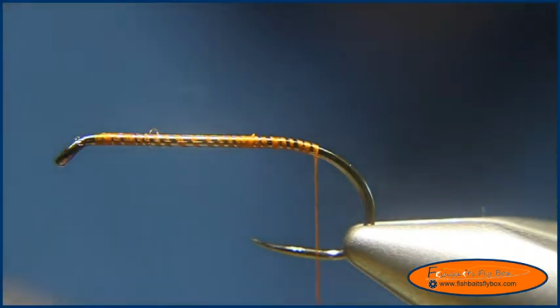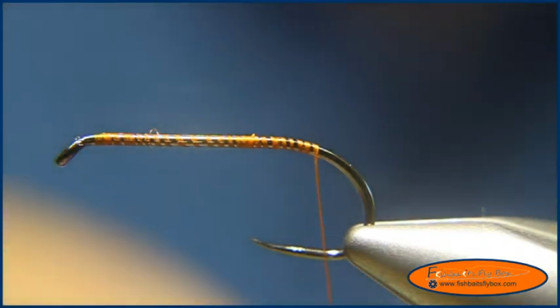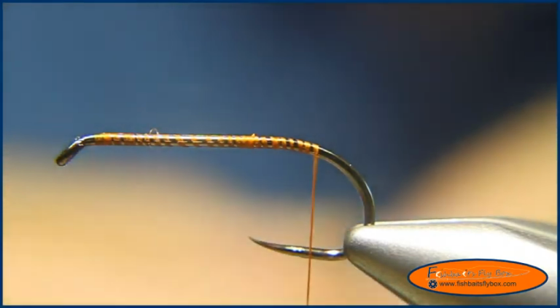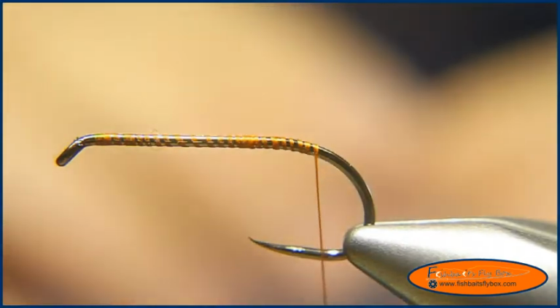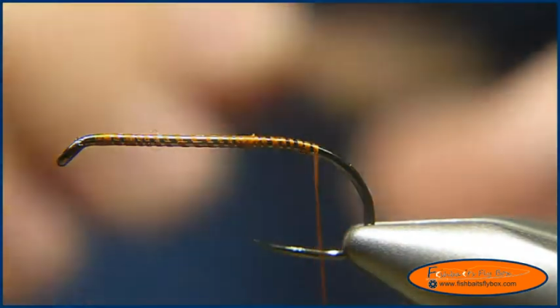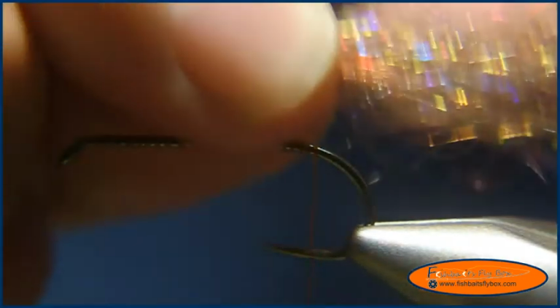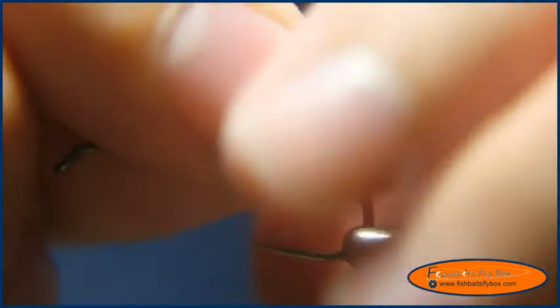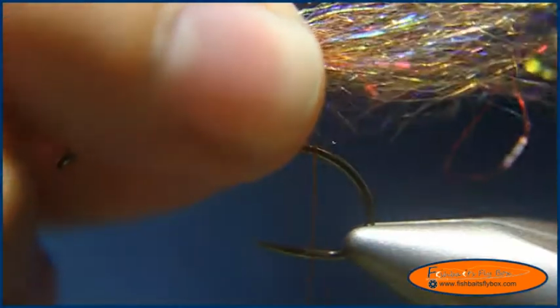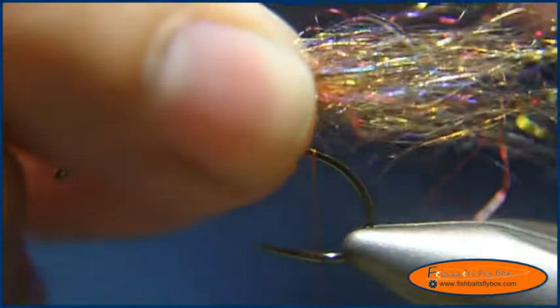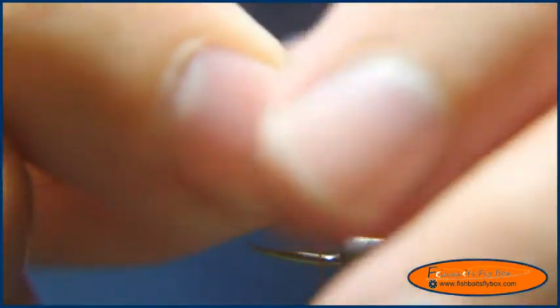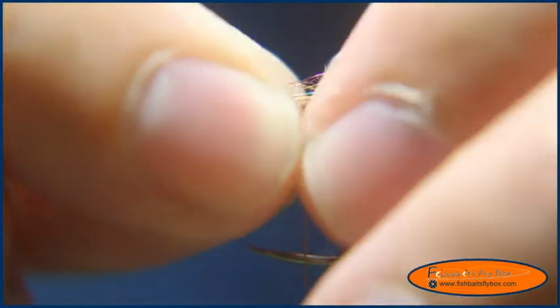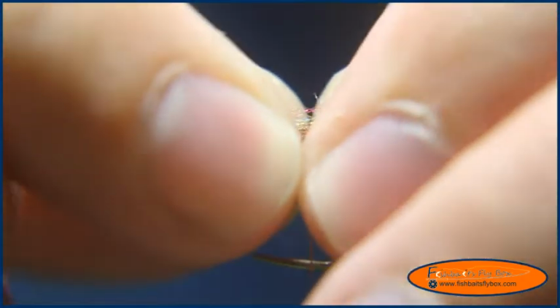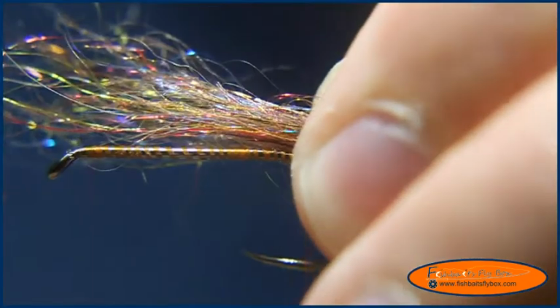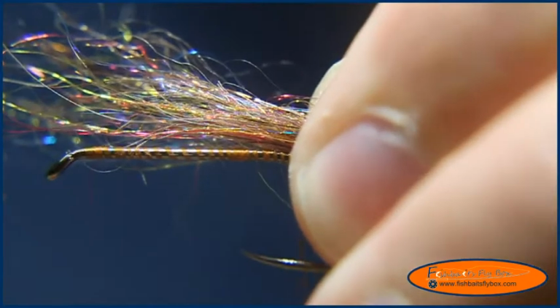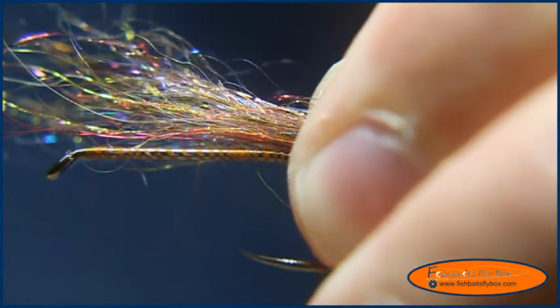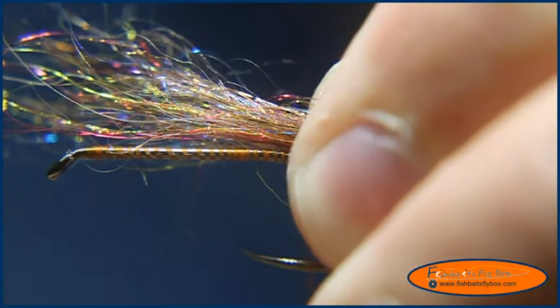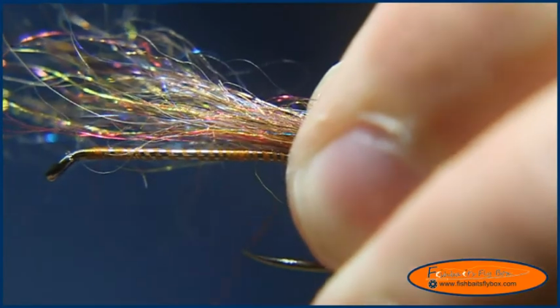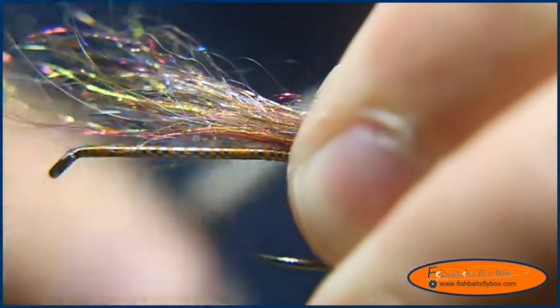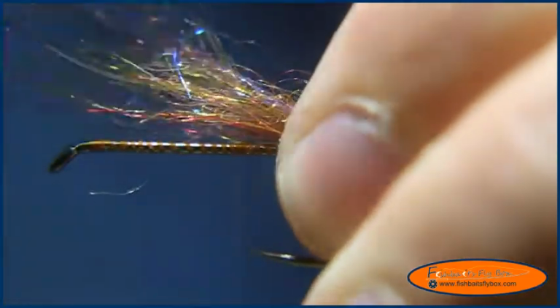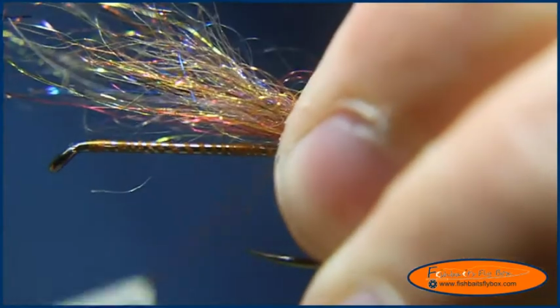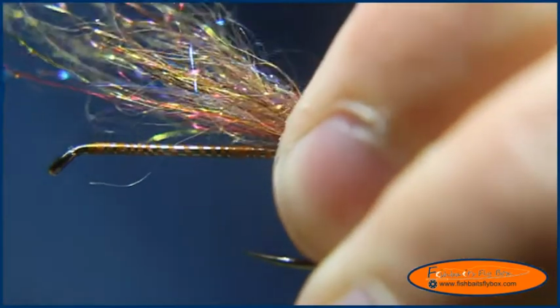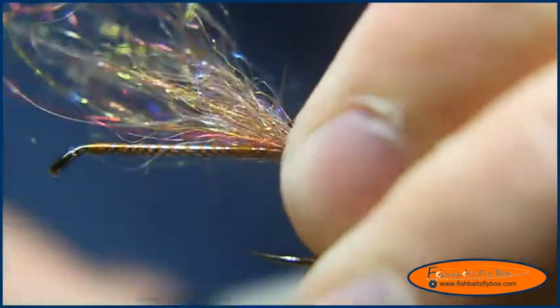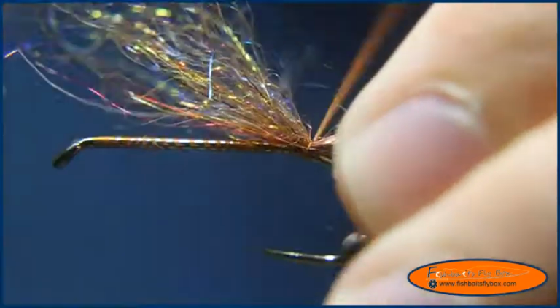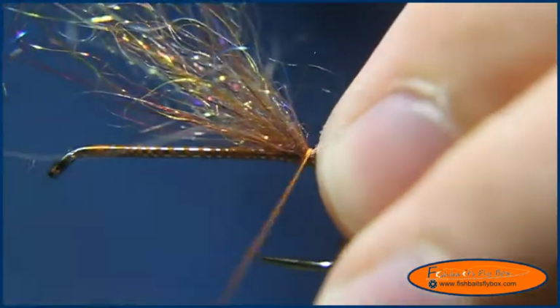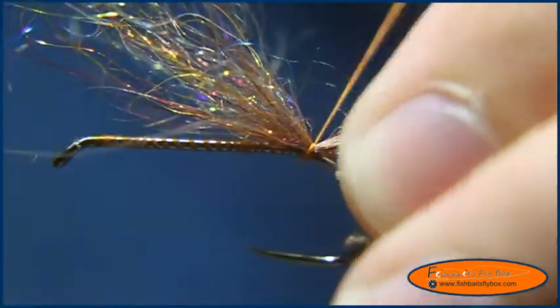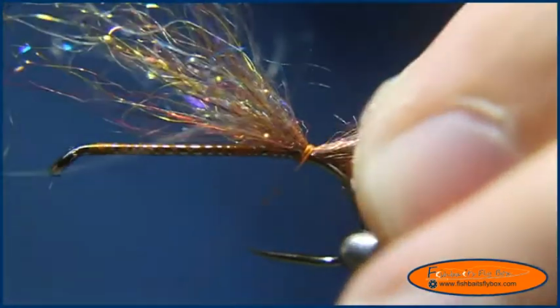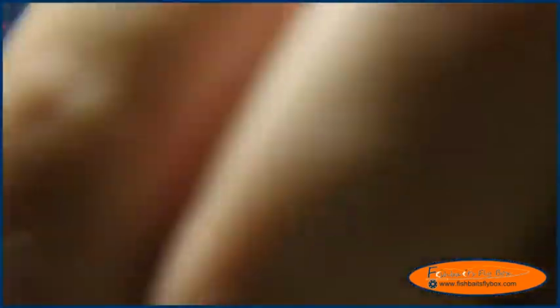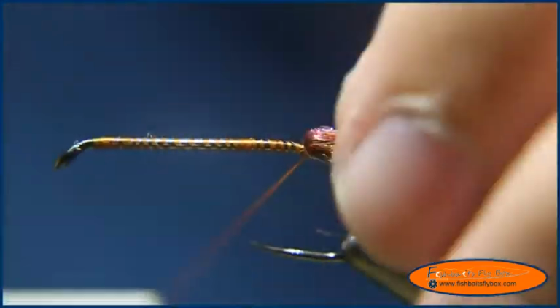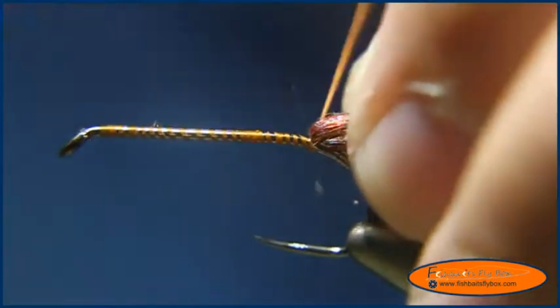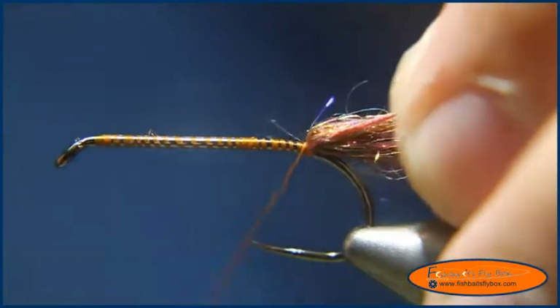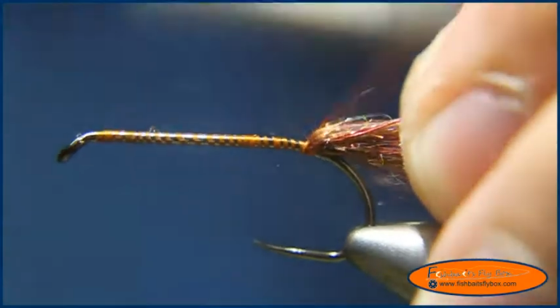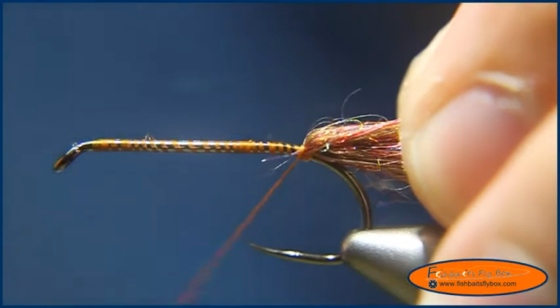I'm going to take and tie in a tail. This is all done with cuneian brown semi seal — Arizona semi seal. I'll put a few wraps there, fold it over, and tighten it down.